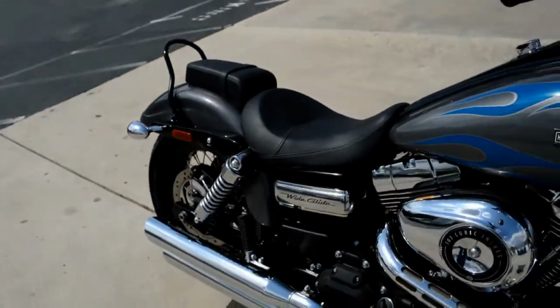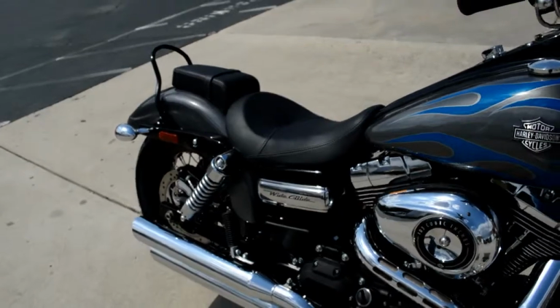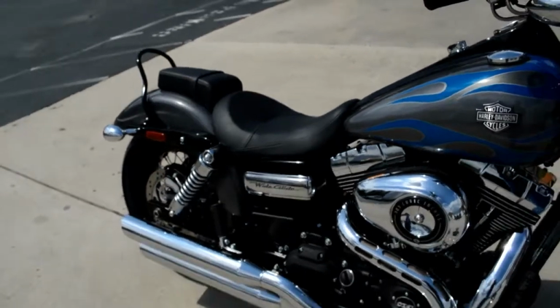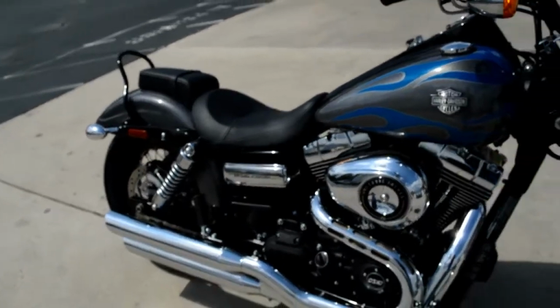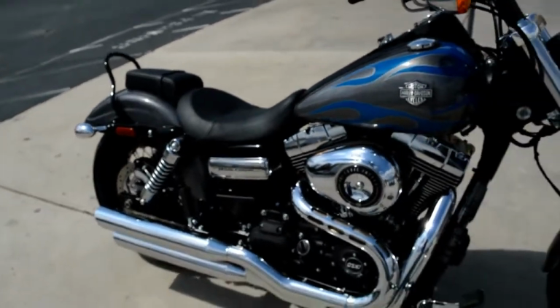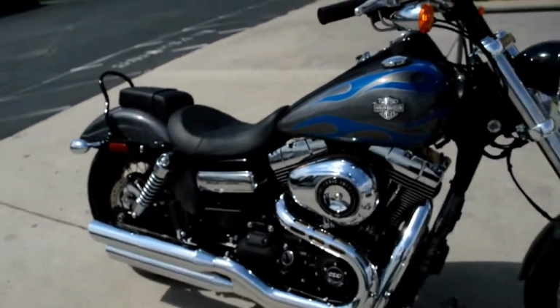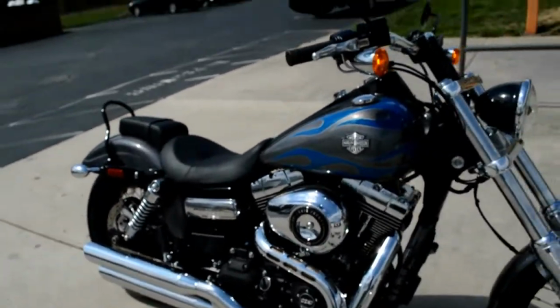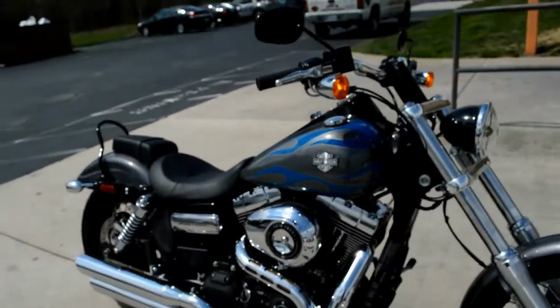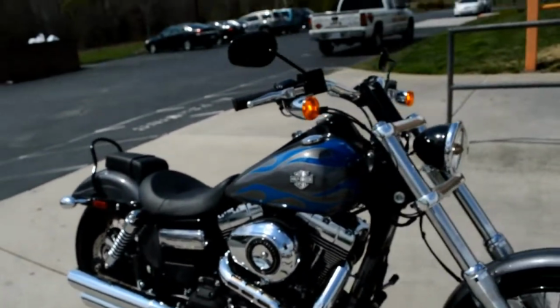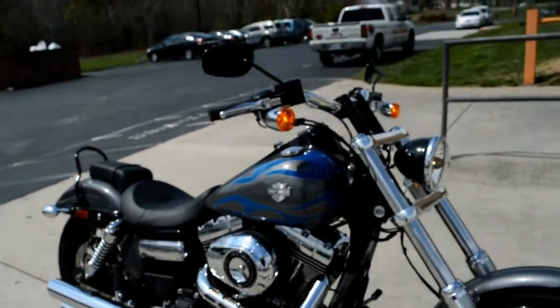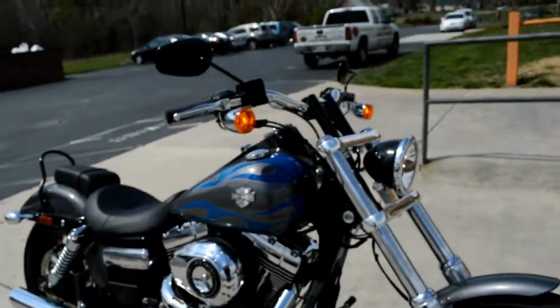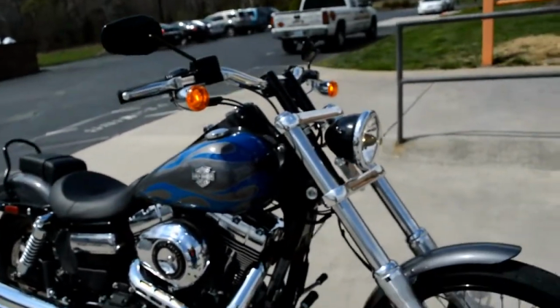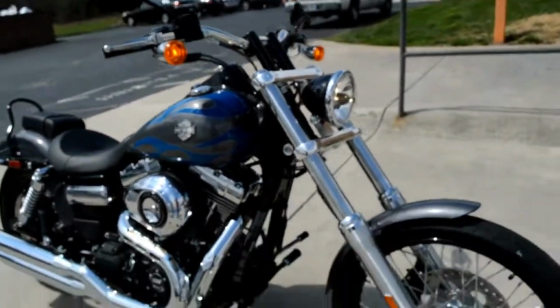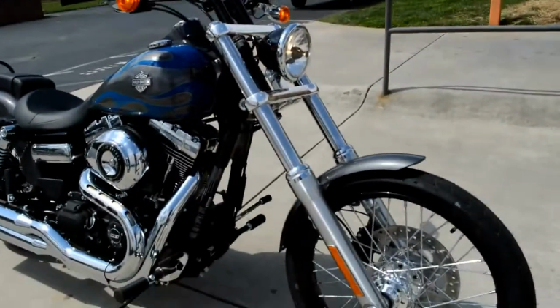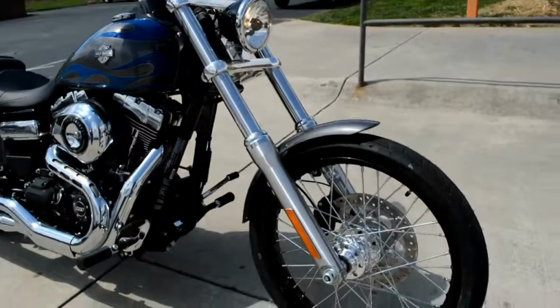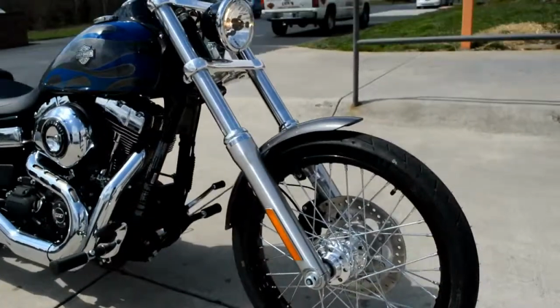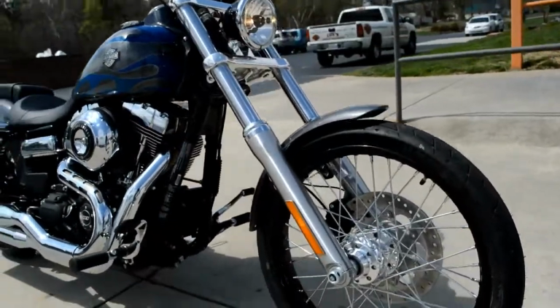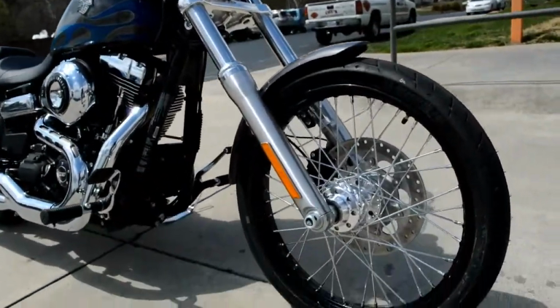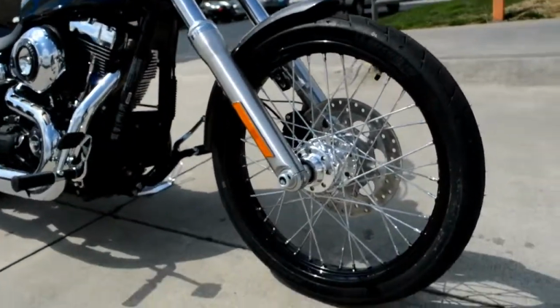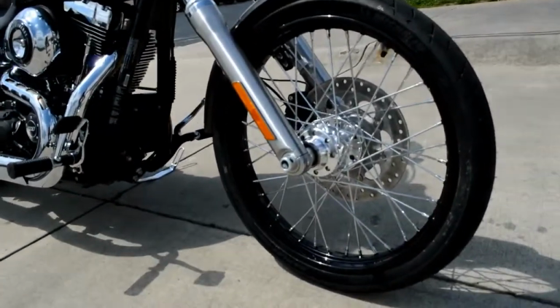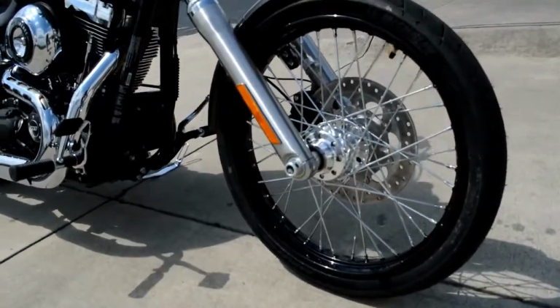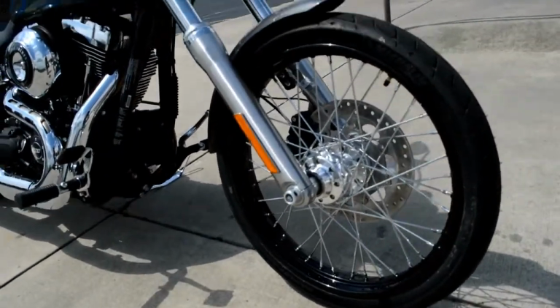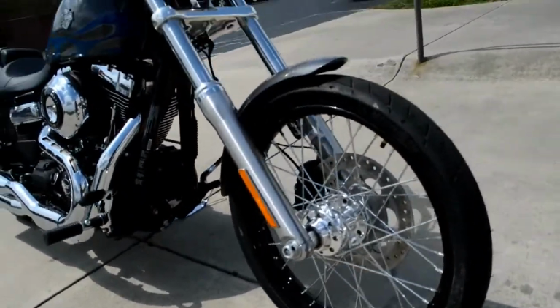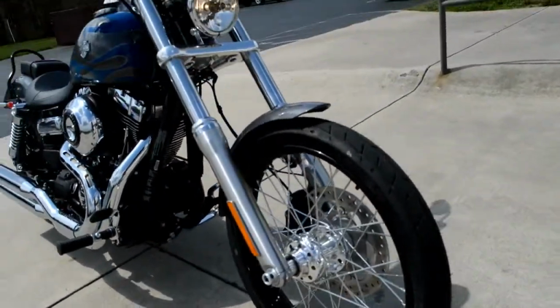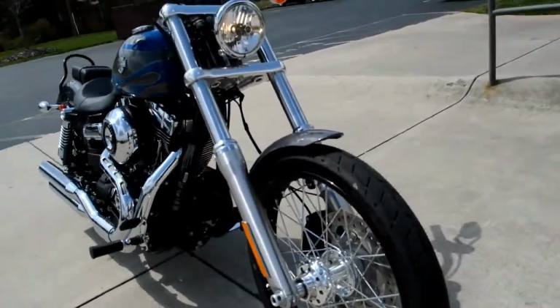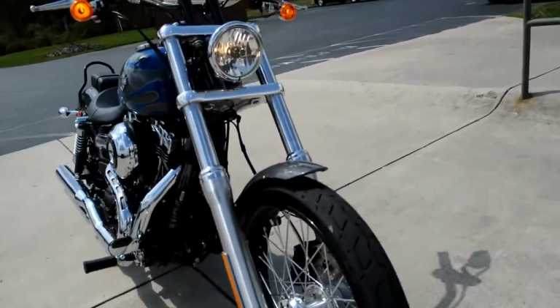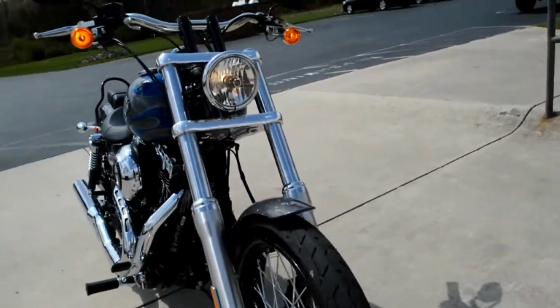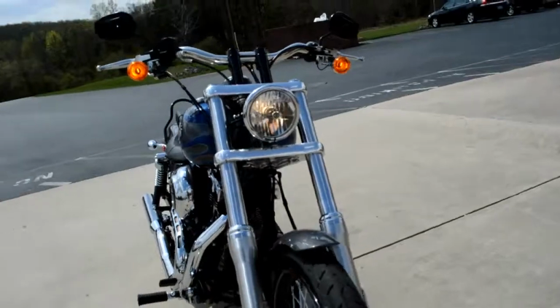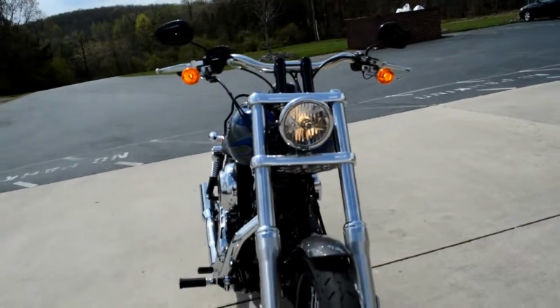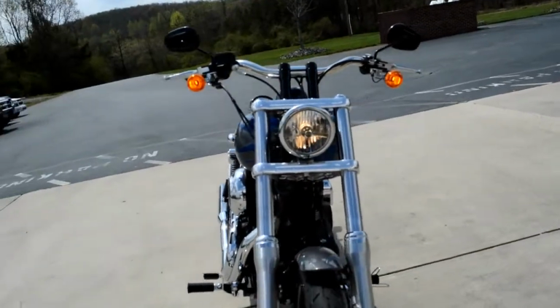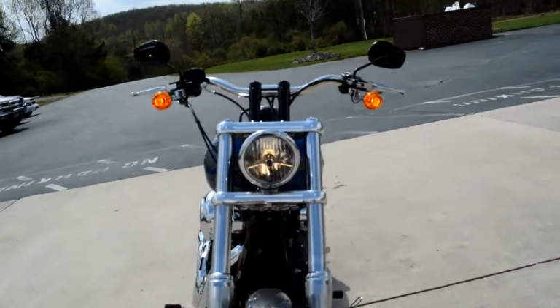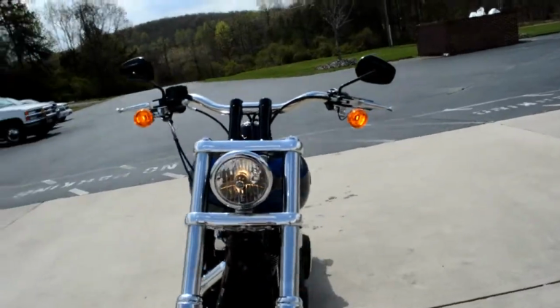Got the passenger pillion to go along with the seat. This is a slammed down, raked out, old school looking bike. Makes profile wheels — you've got the skinny front tire and the wide back tire.